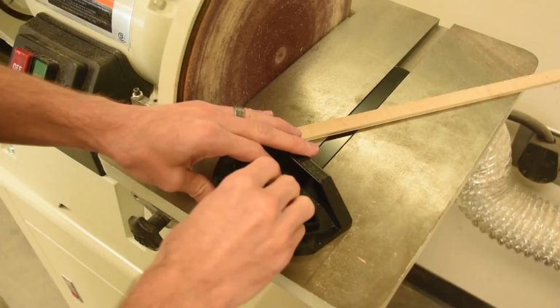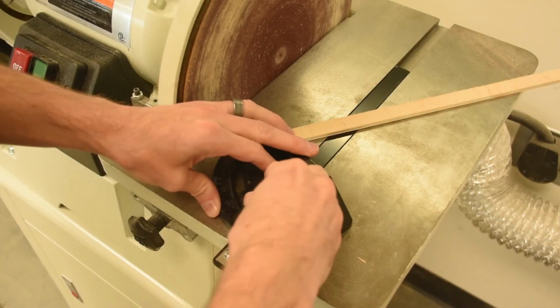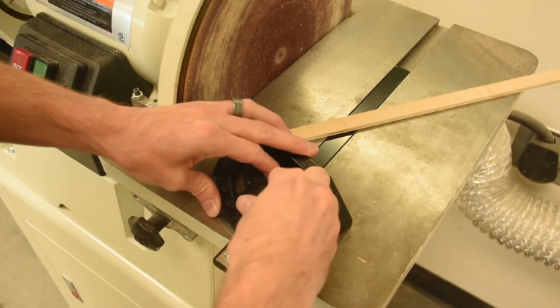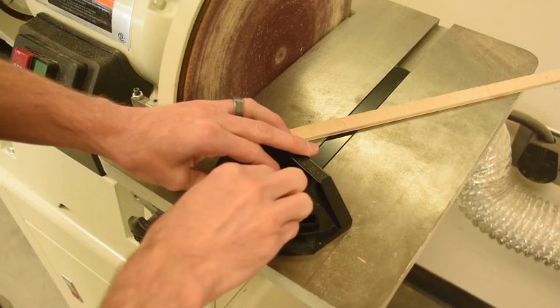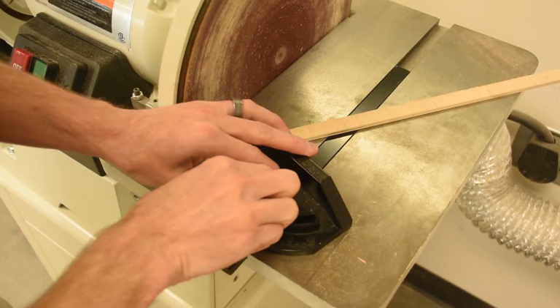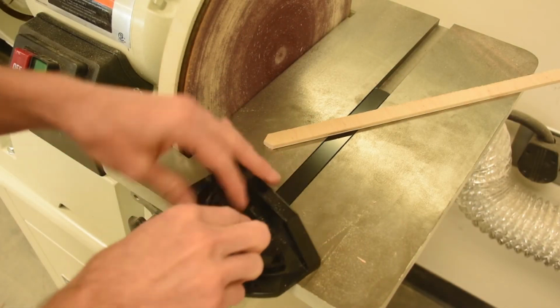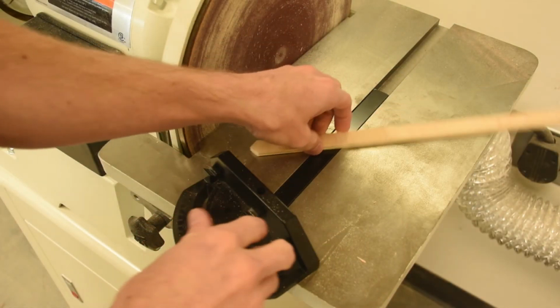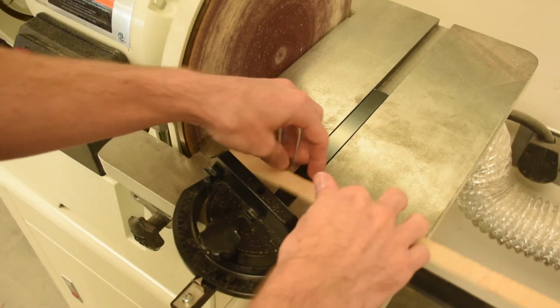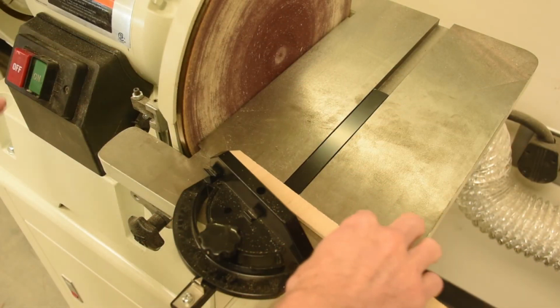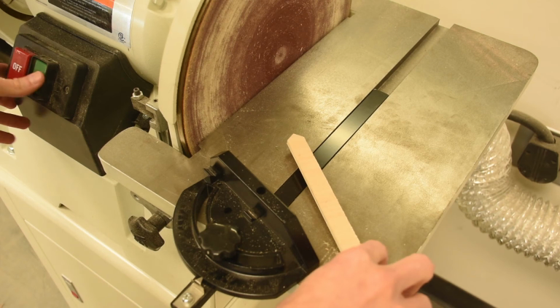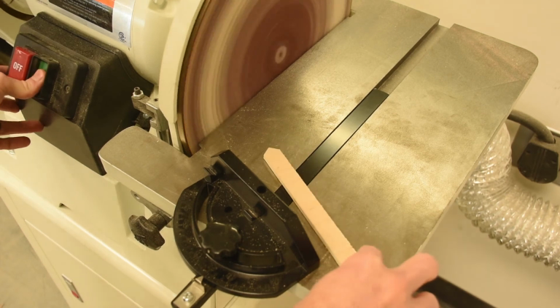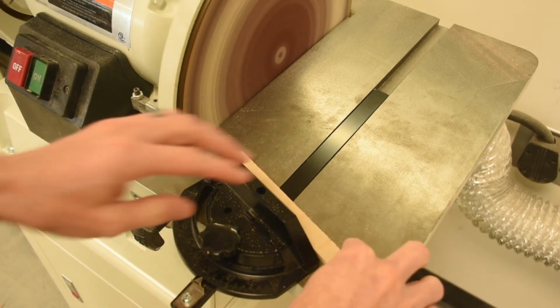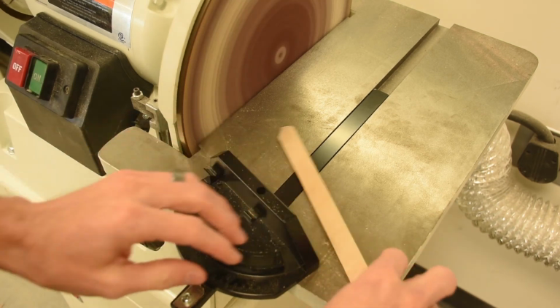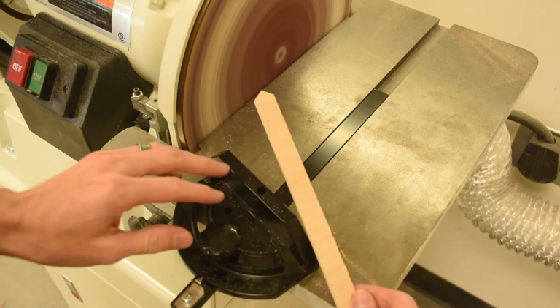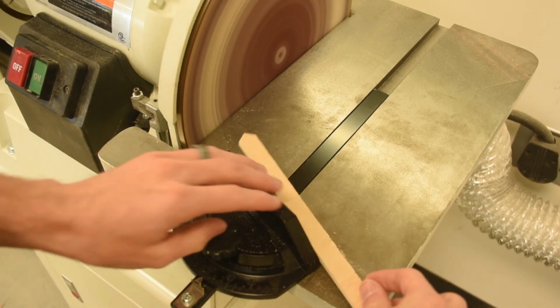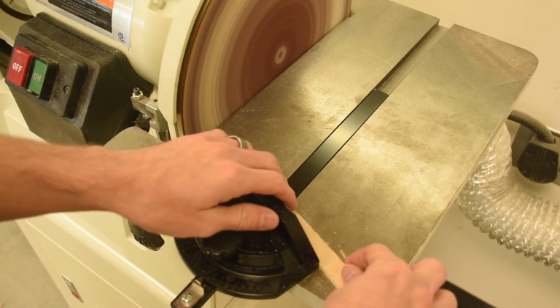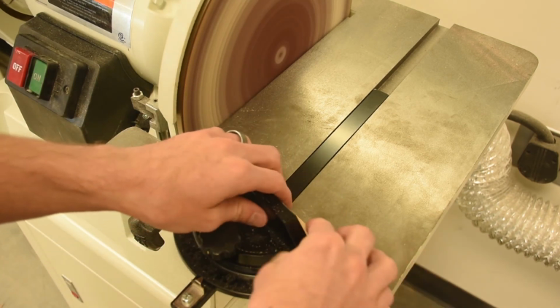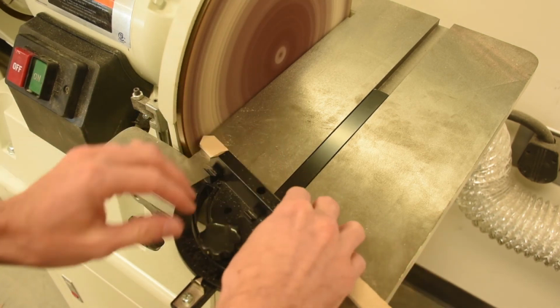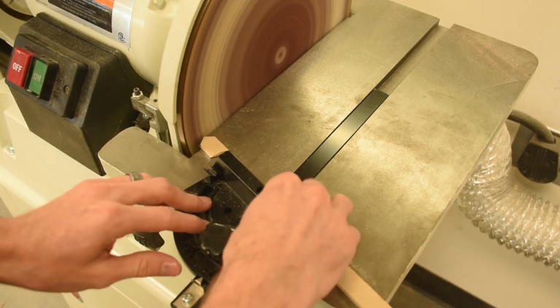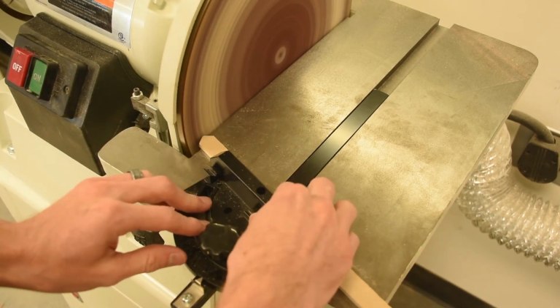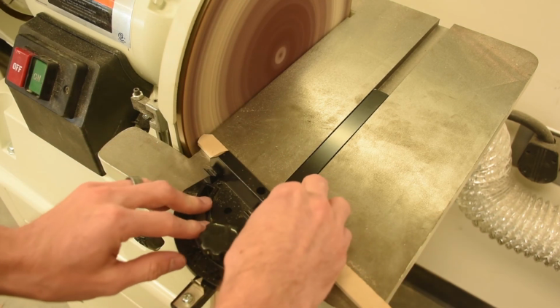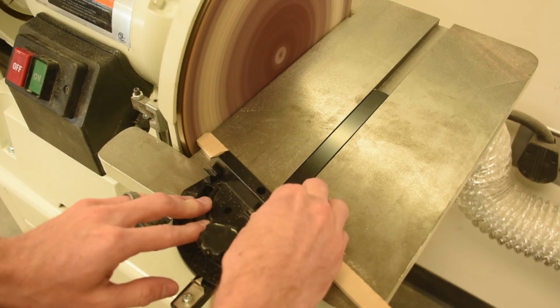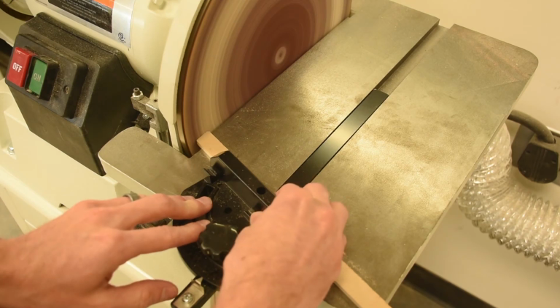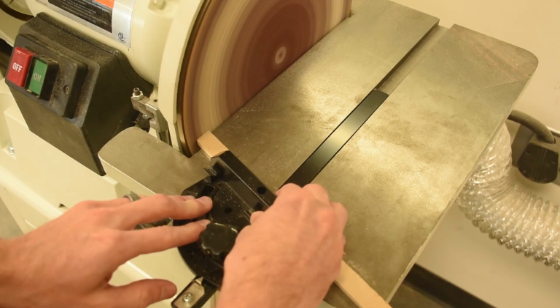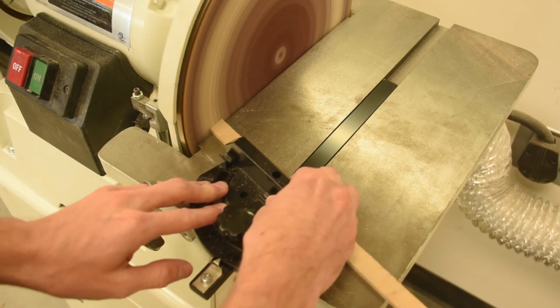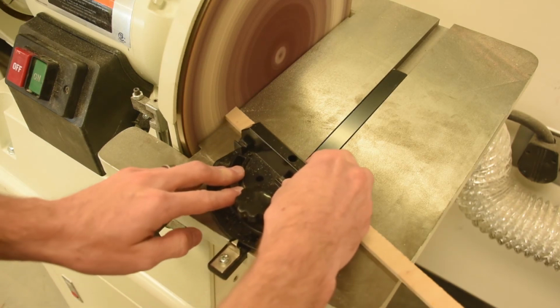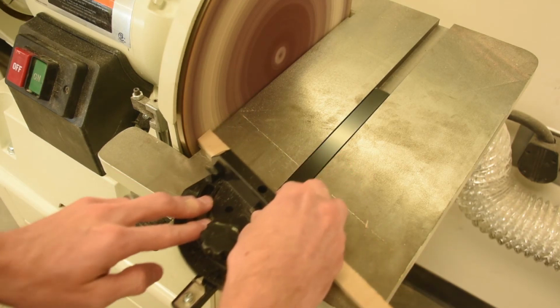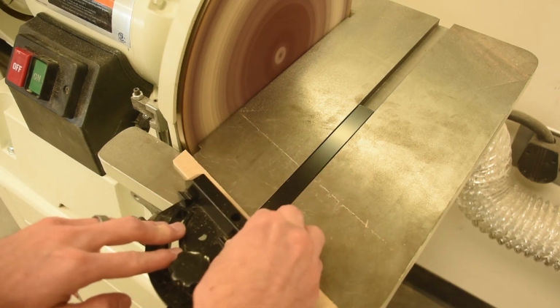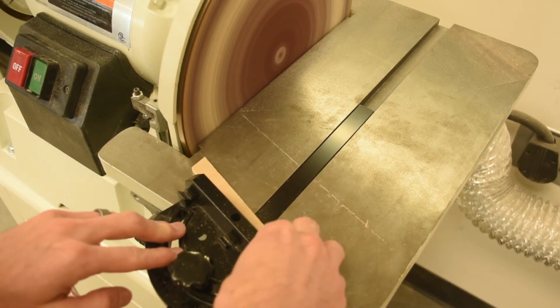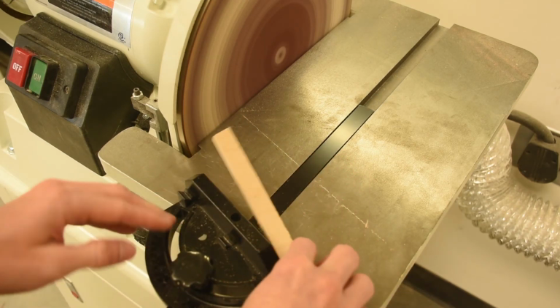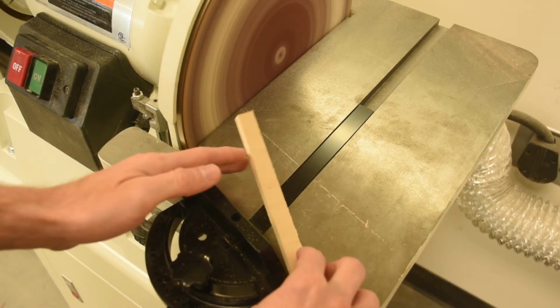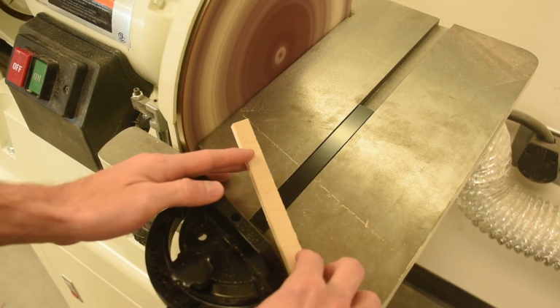You might occasionally want to use the miter gauge to get a precise angle on the sander. It works either on the belt or the disc. Simply loosen the thumb screw and set it to the angle that you want, then re-tighten it, hold your work piece up against the miter gauge, and run it through.